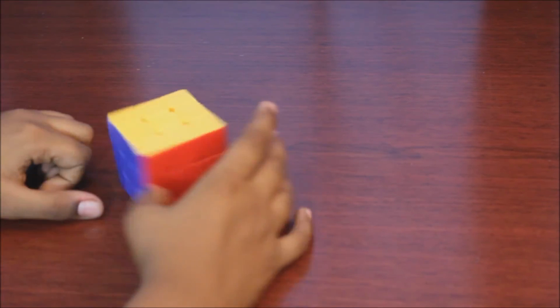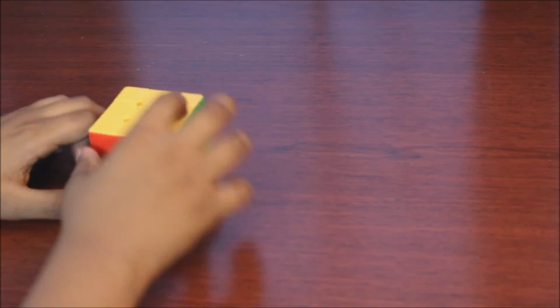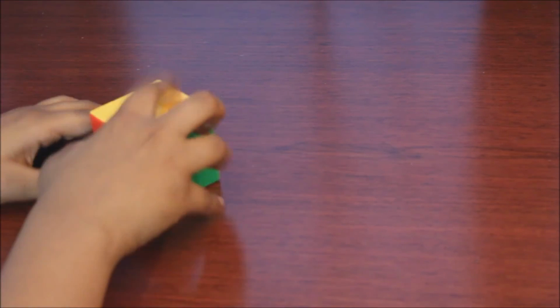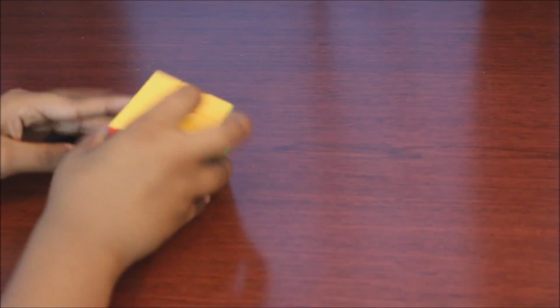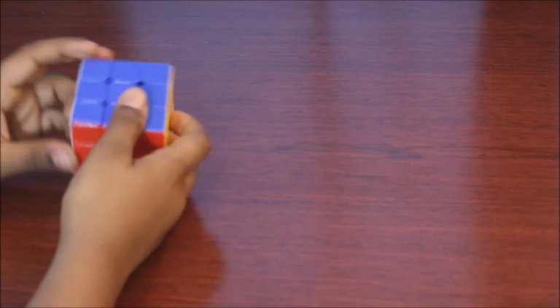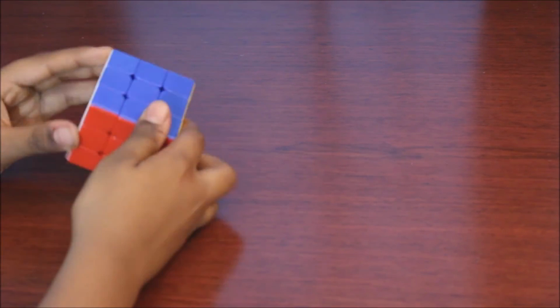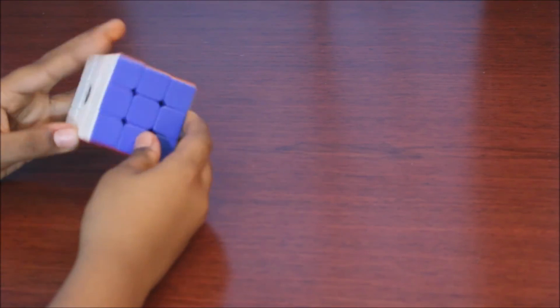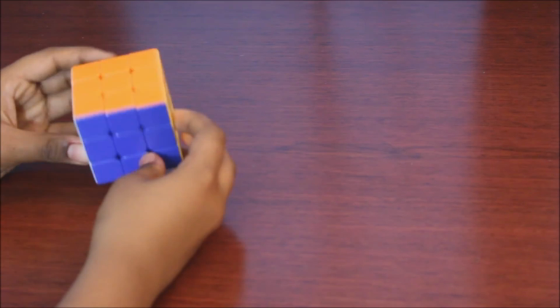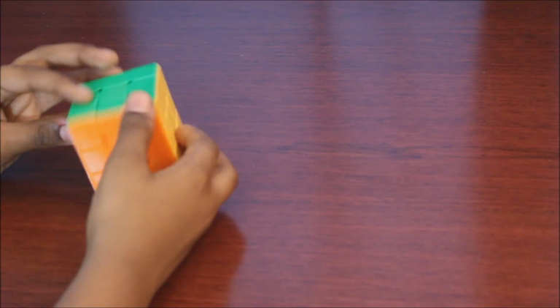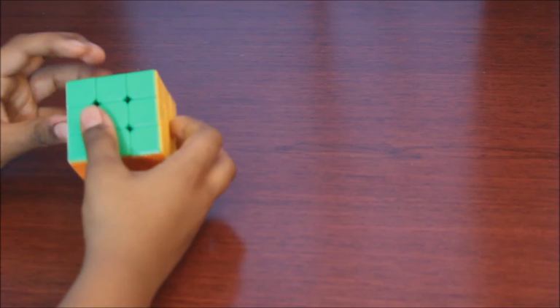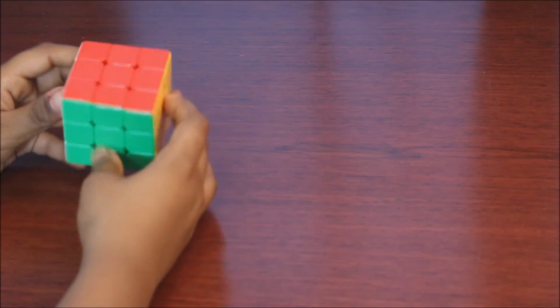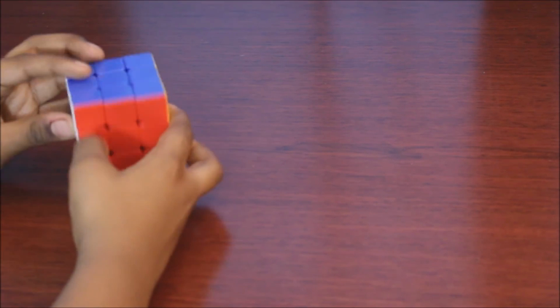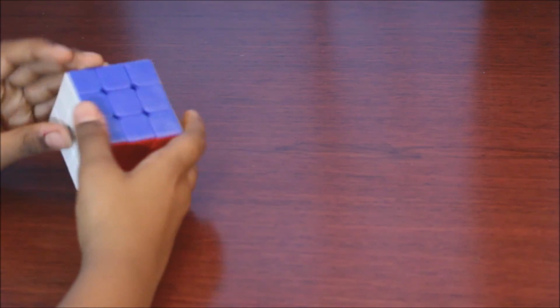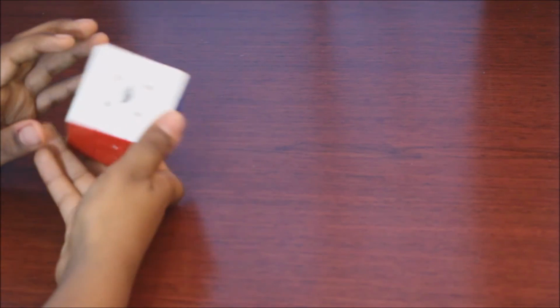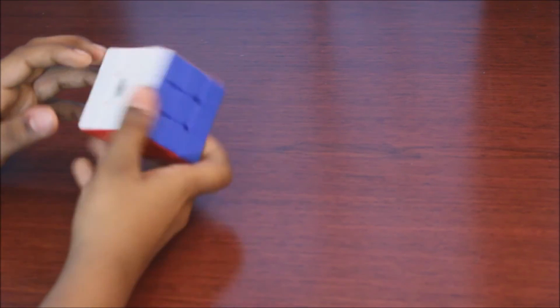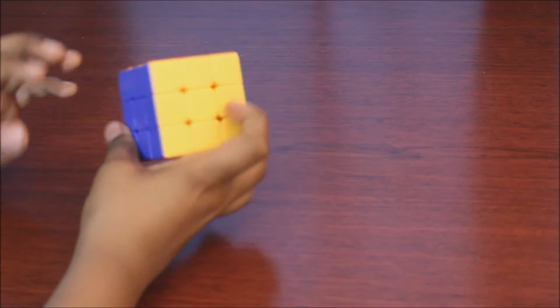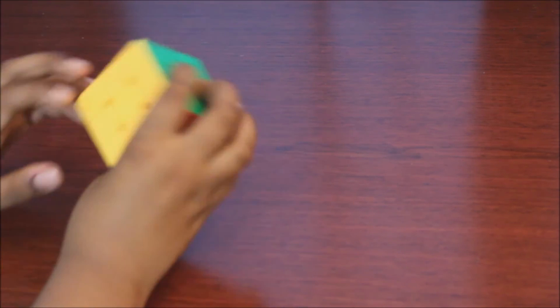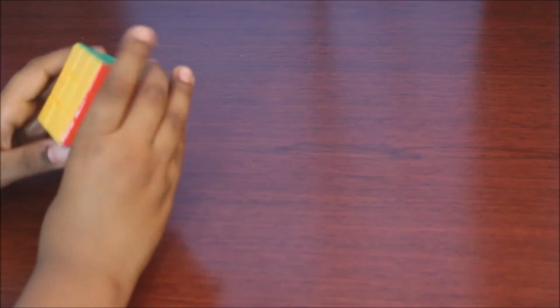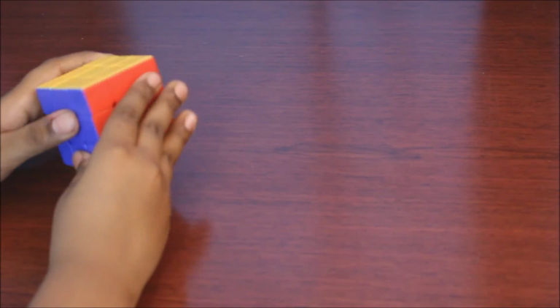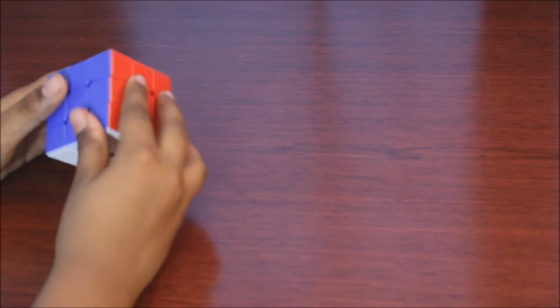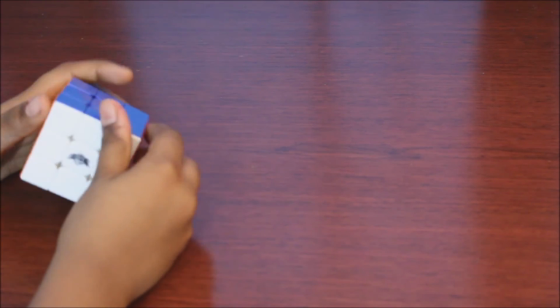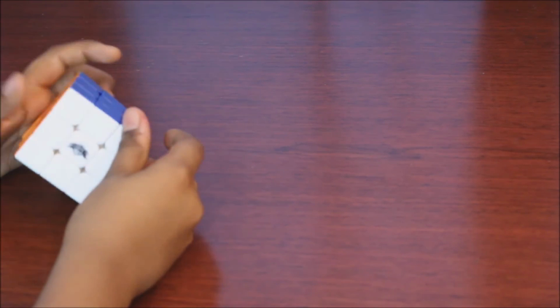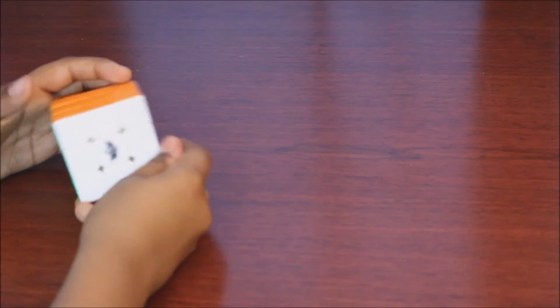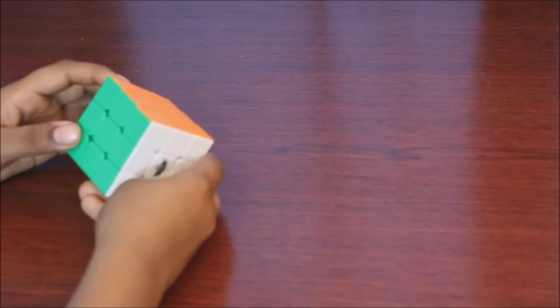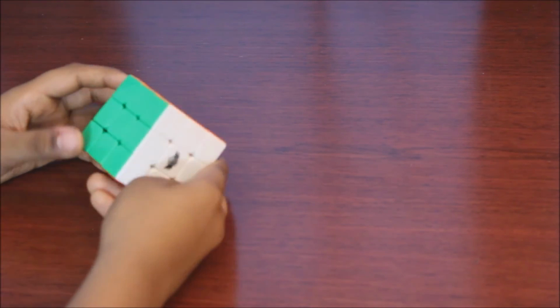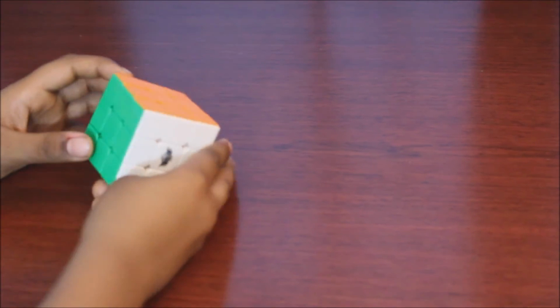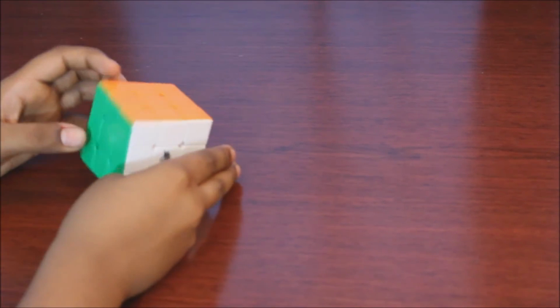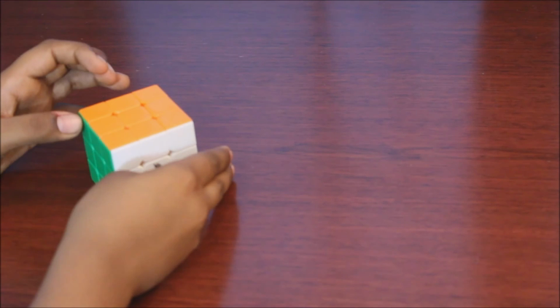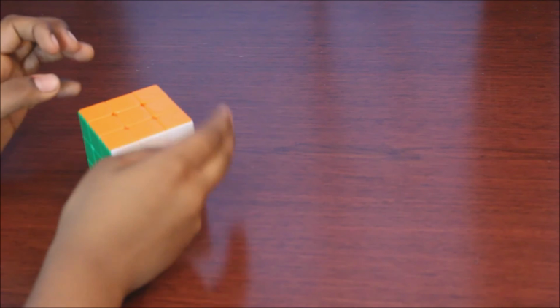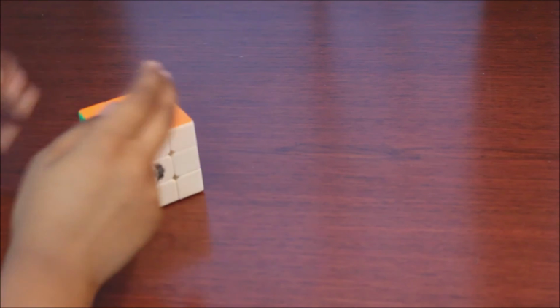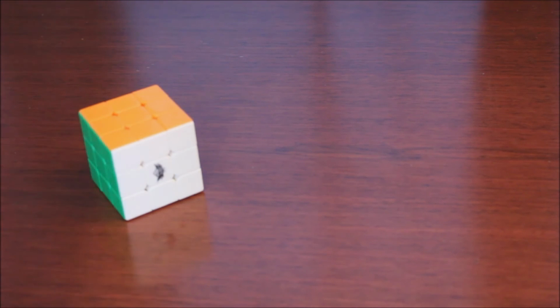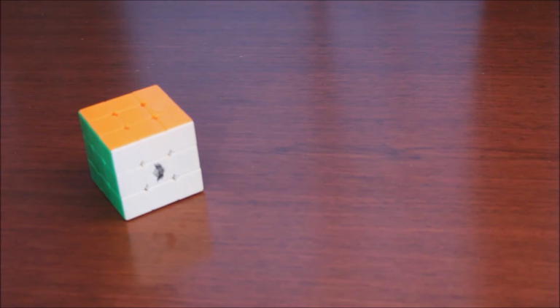We just solved the 3x3 Rubik's Cube! Now you can impress your friends and do whatever you want with it. Peace.